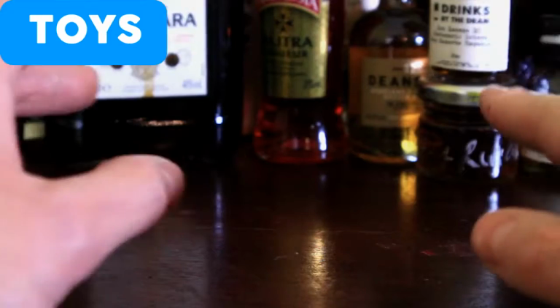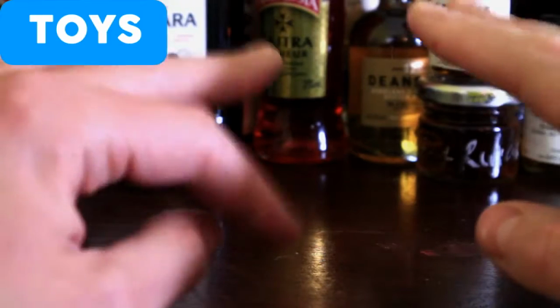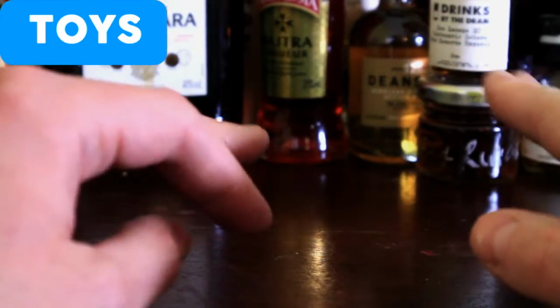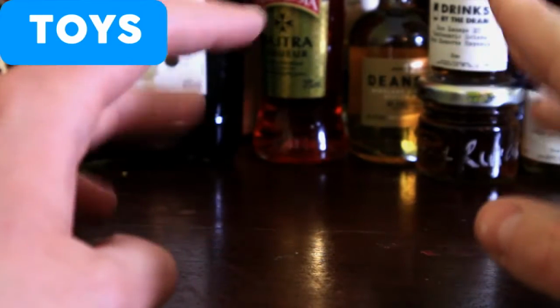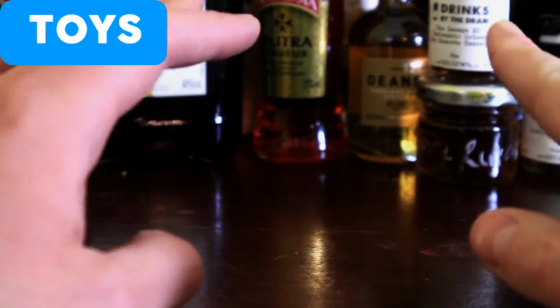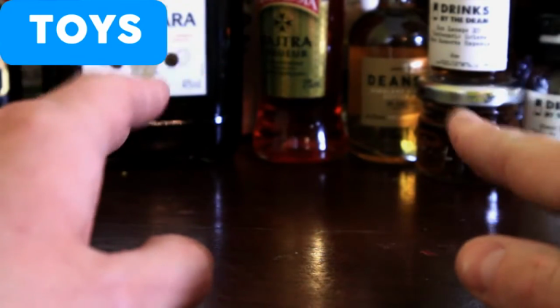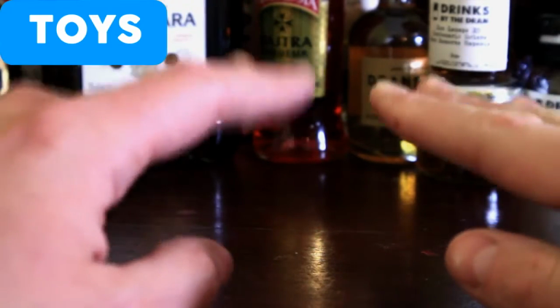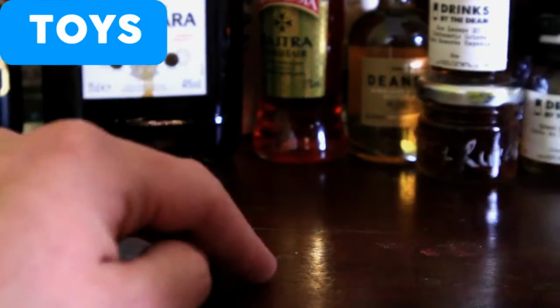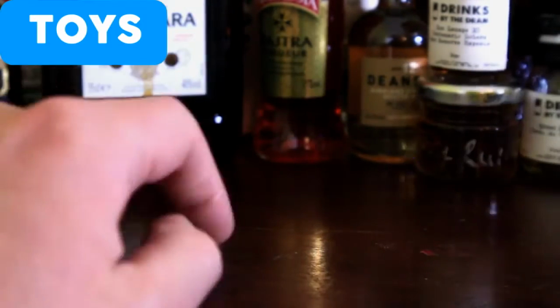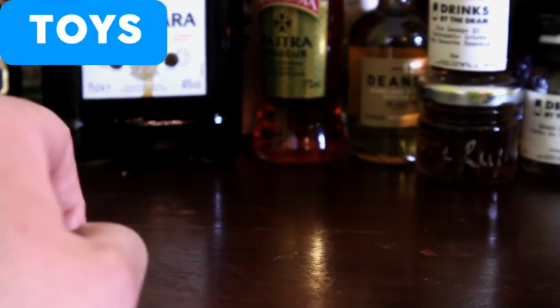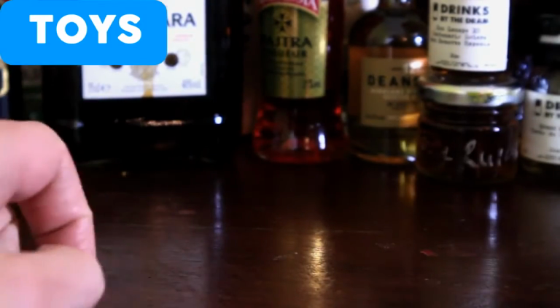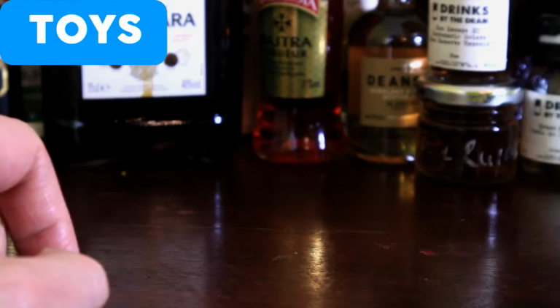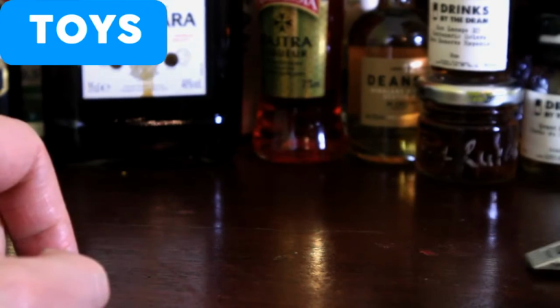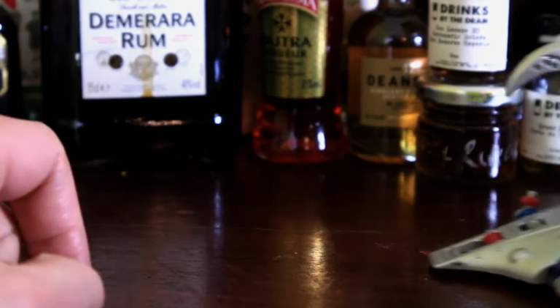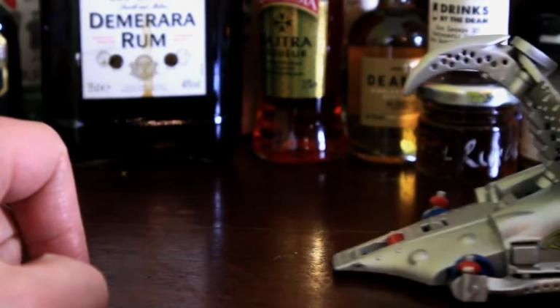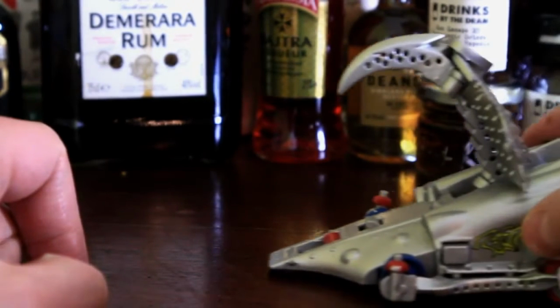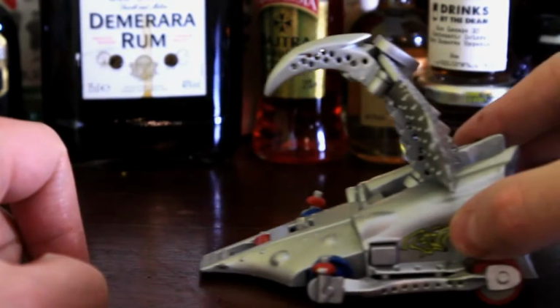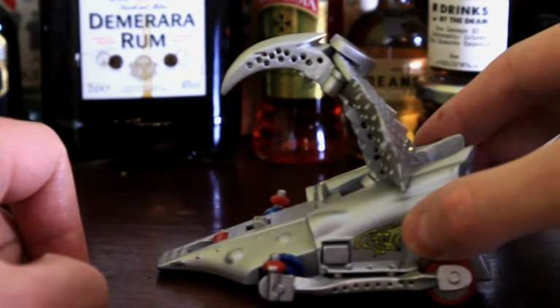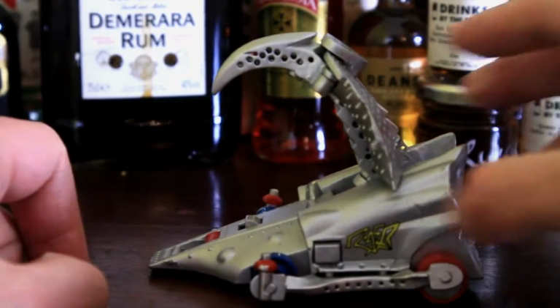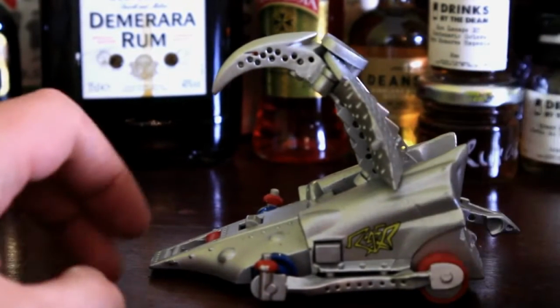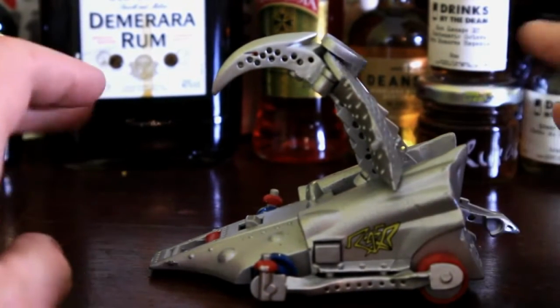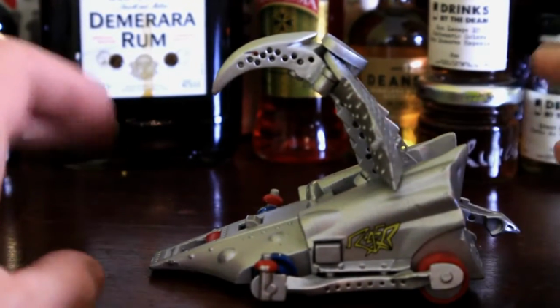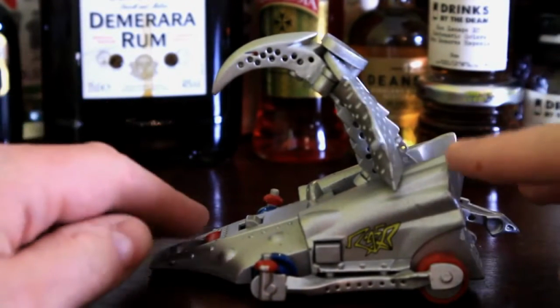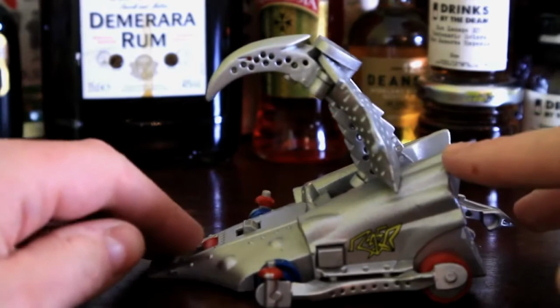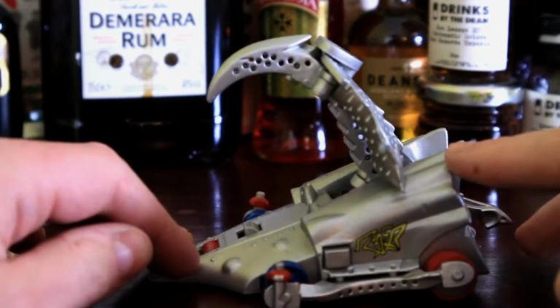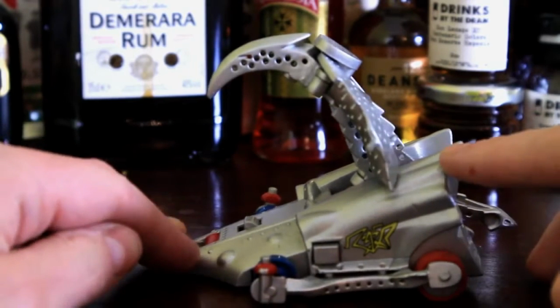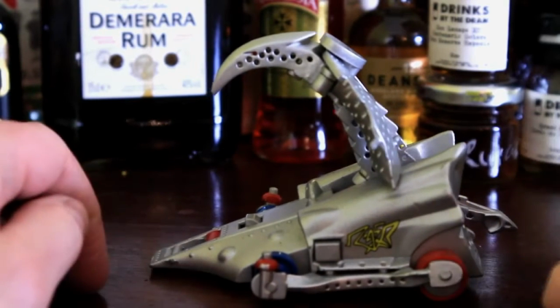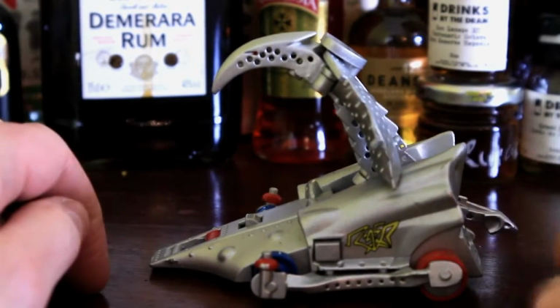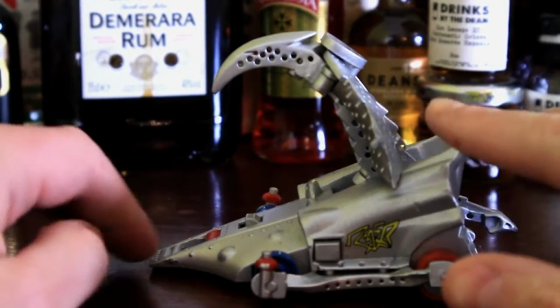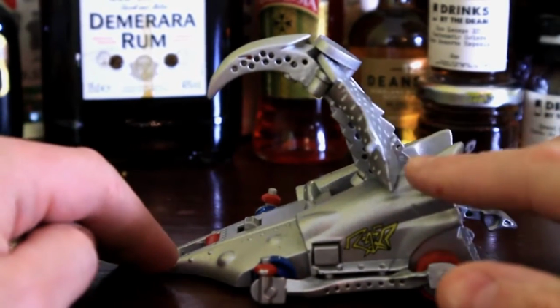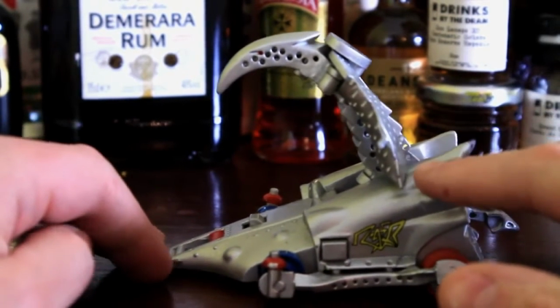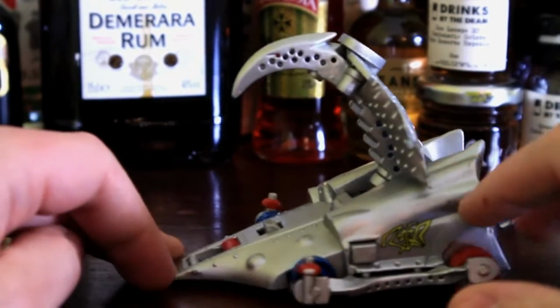All right ladies, stop your screaming, I can hear you already. Here it comes. There he is. Today's Robot Wars review of the toy will be of Razer.